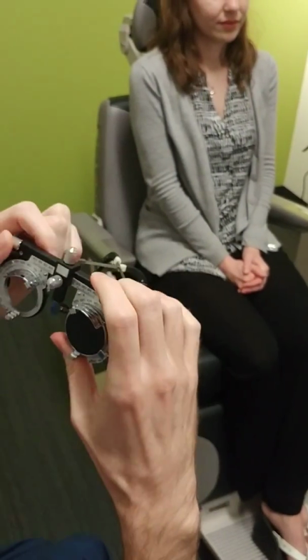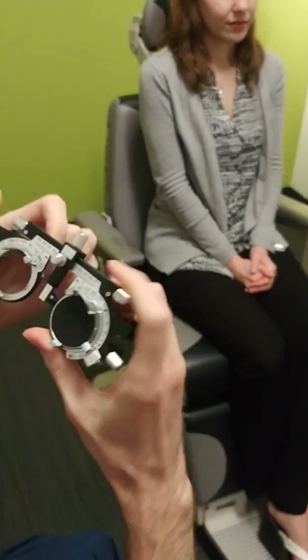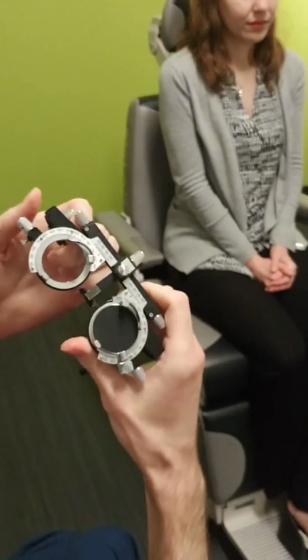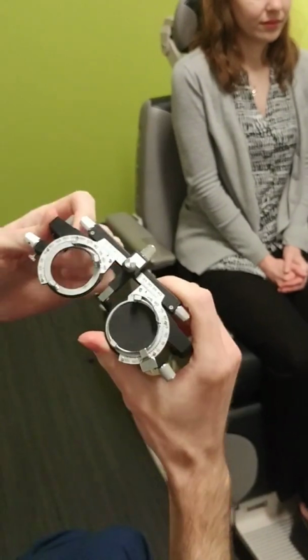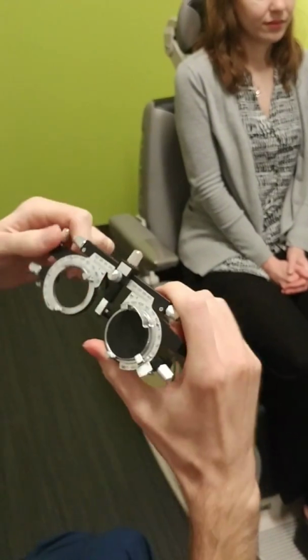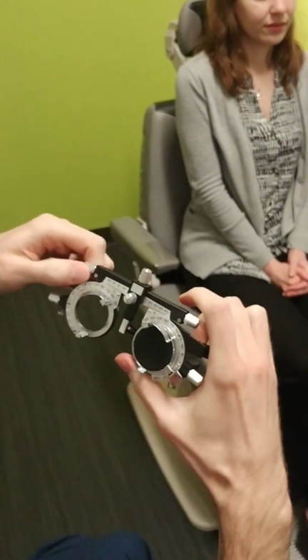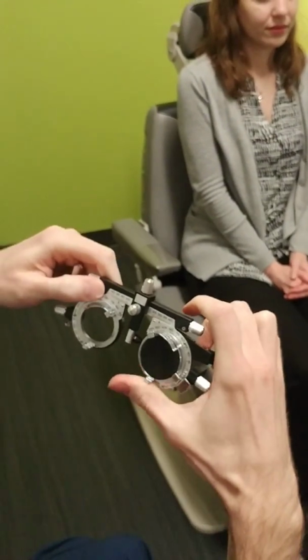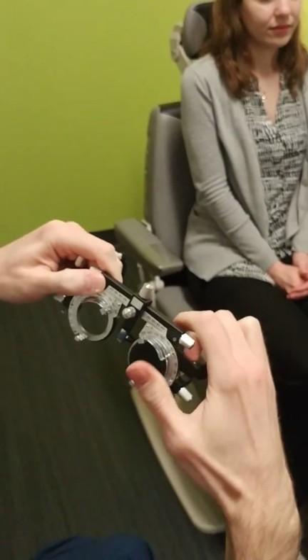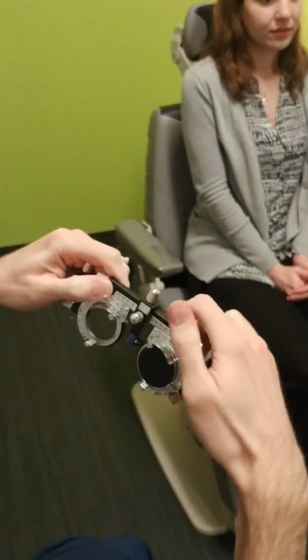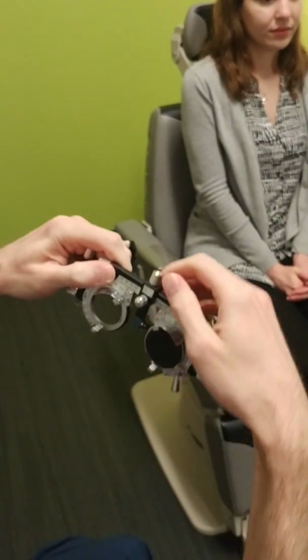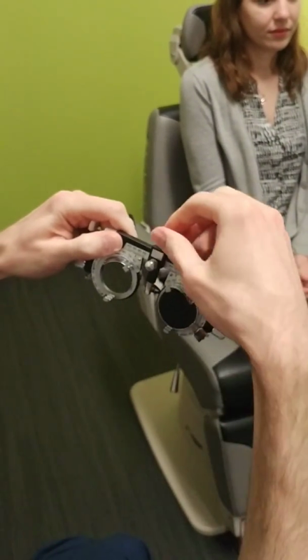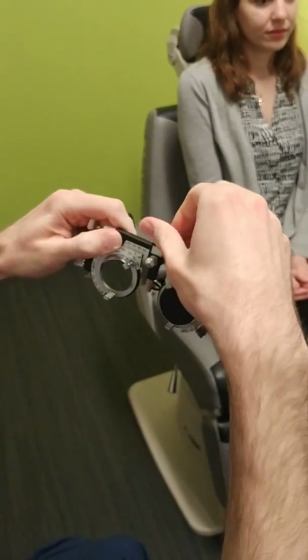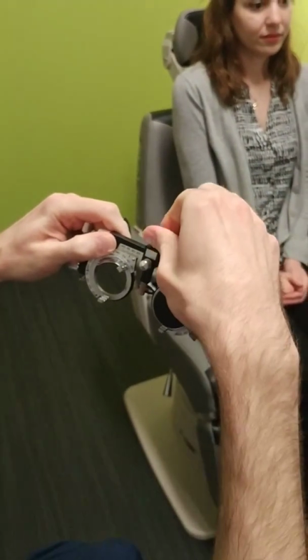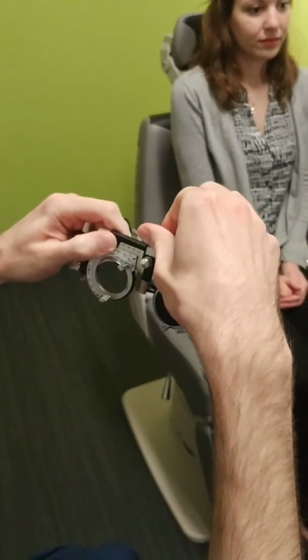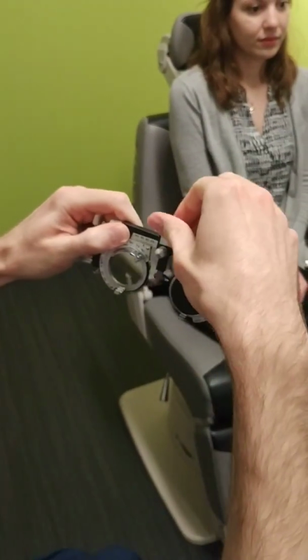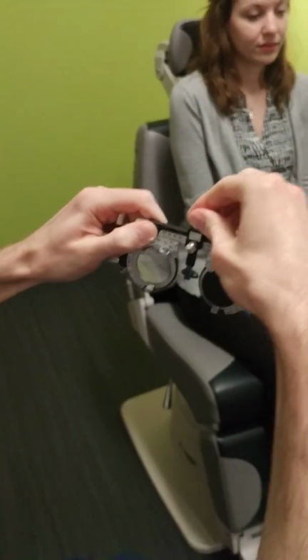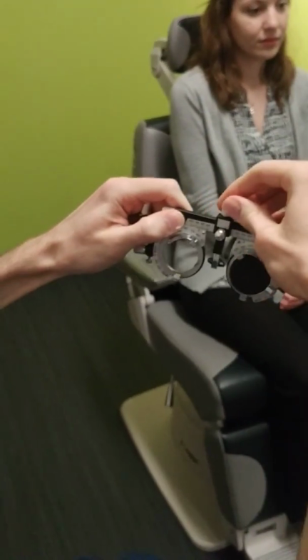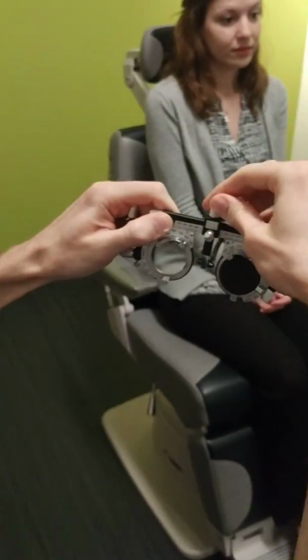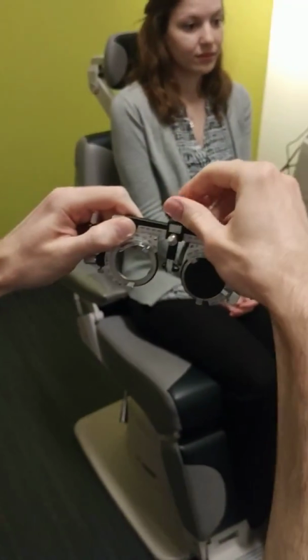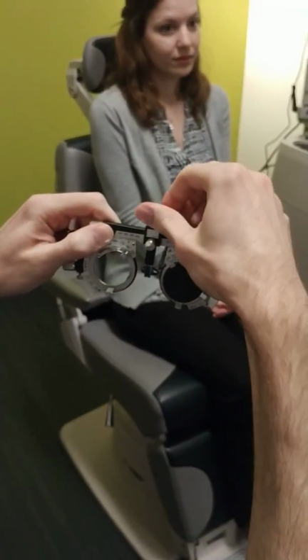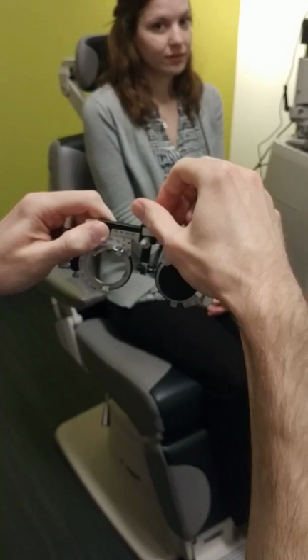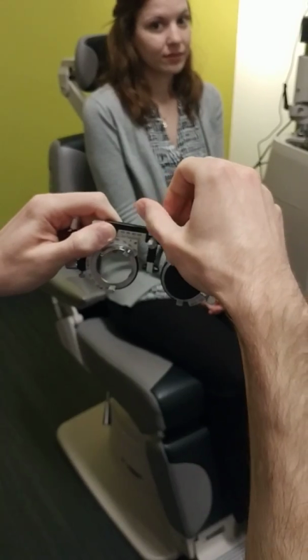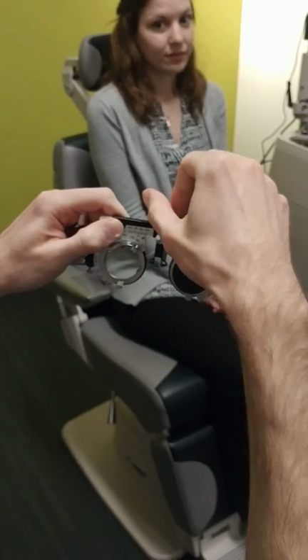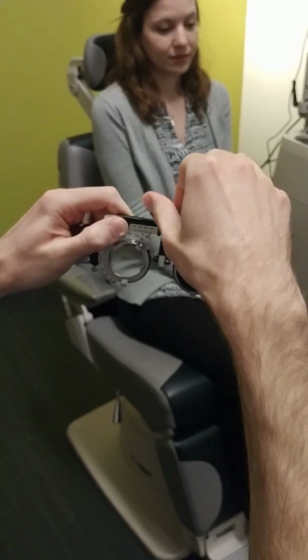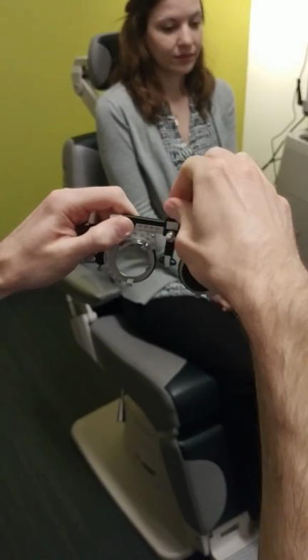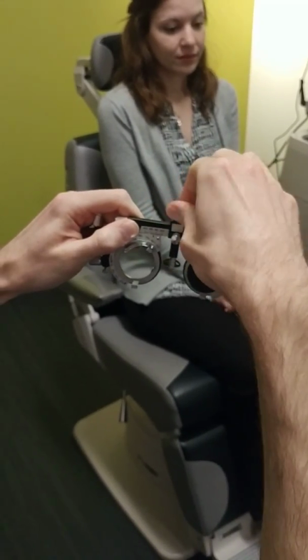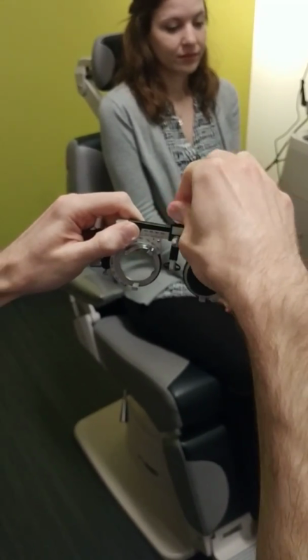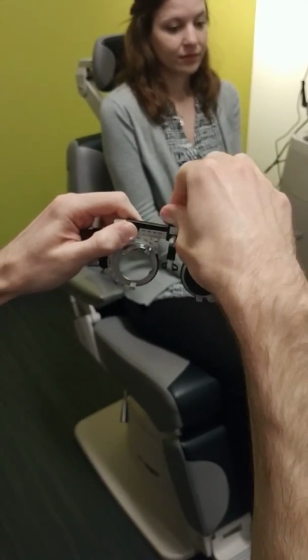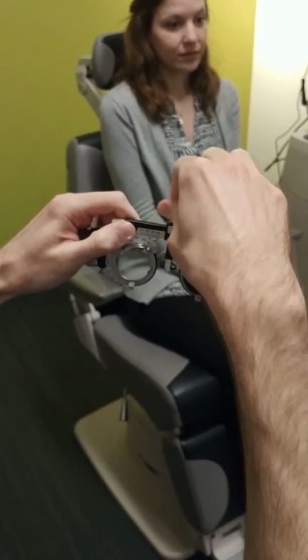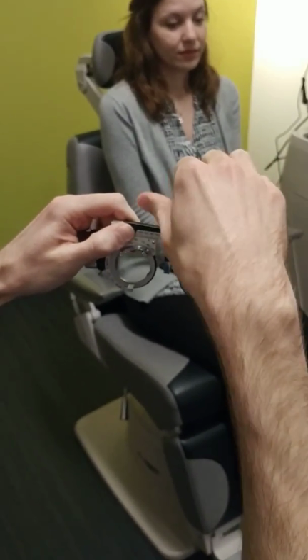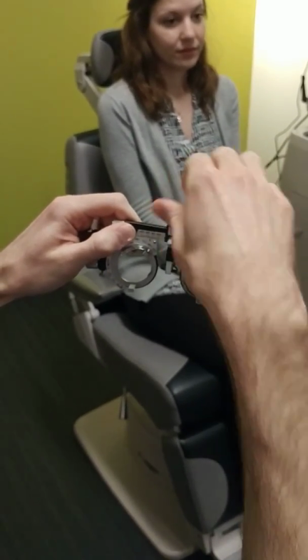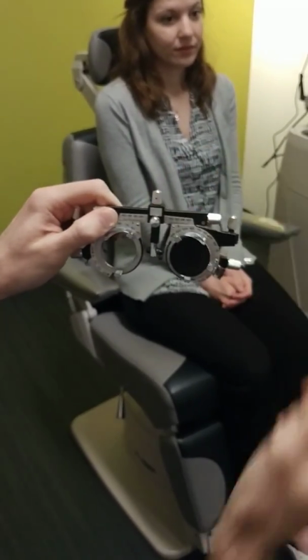The next one, which actually ends up being pretty important, is the height adjuster. You can see that you can move the height up and down by moving the middle knob here.